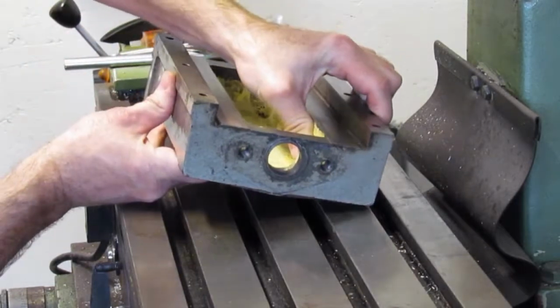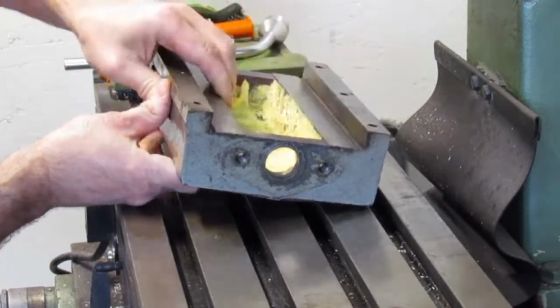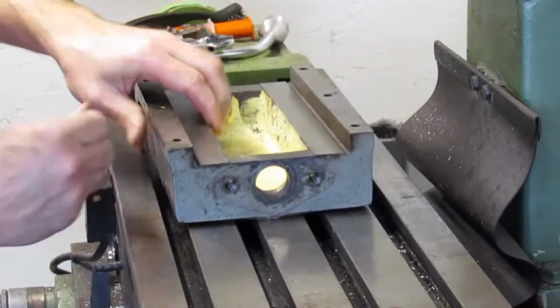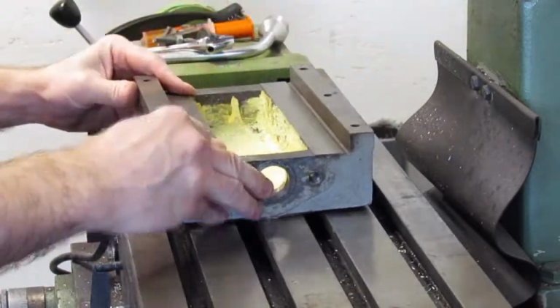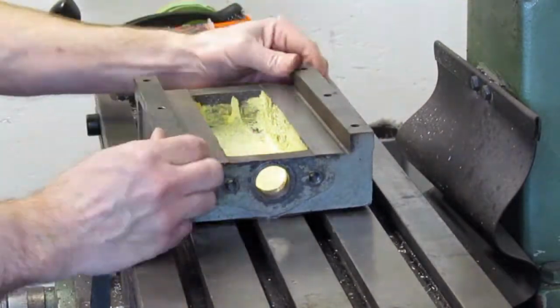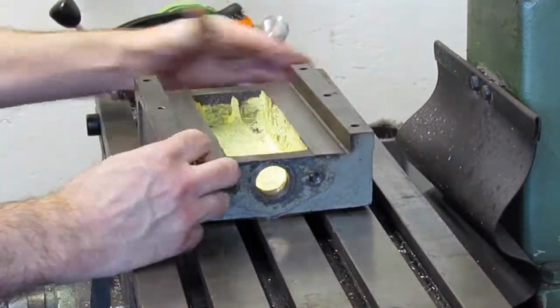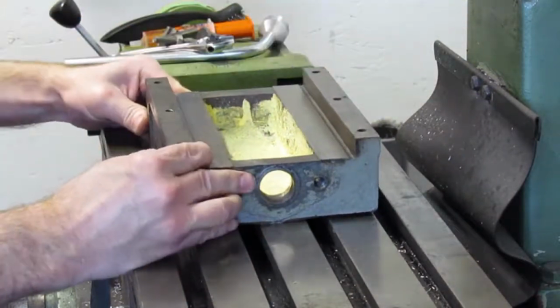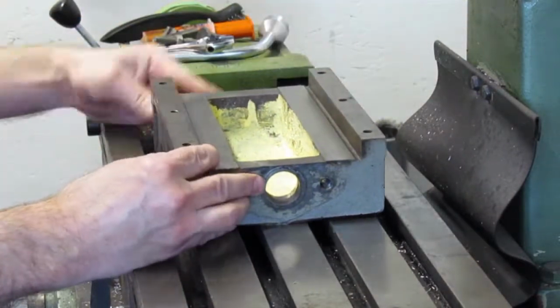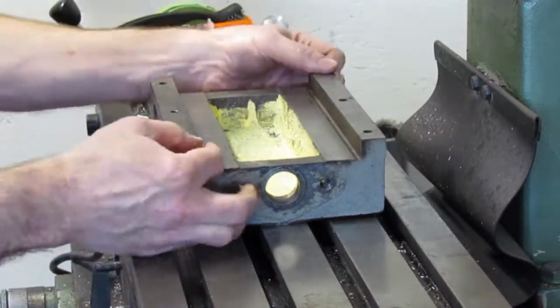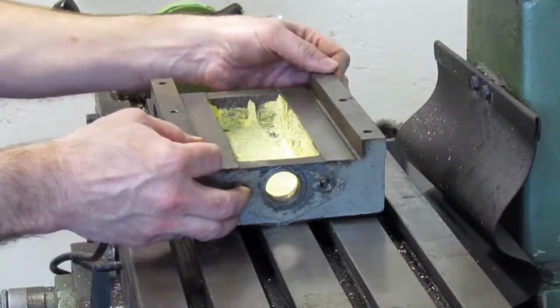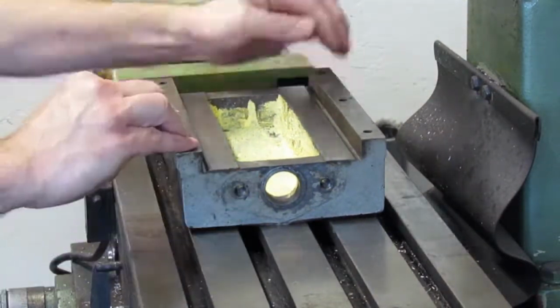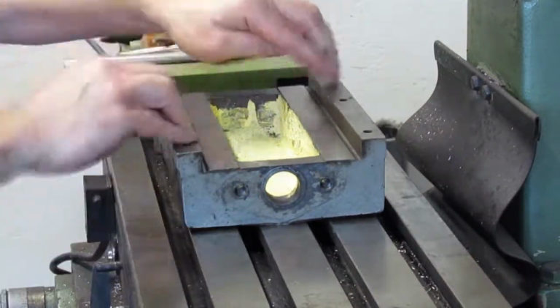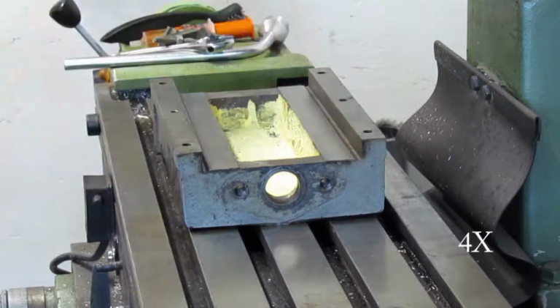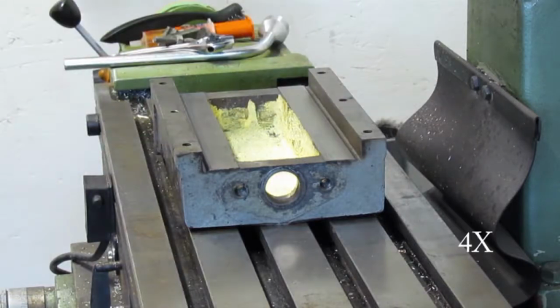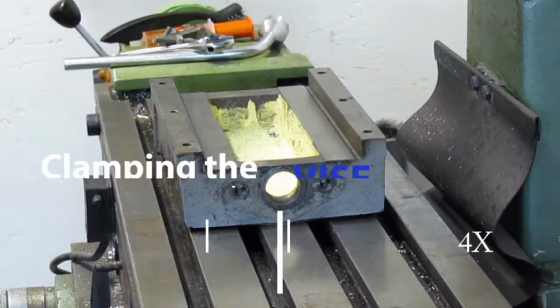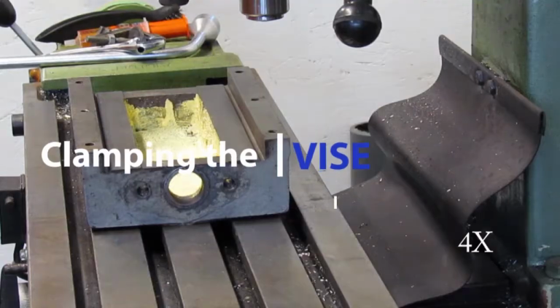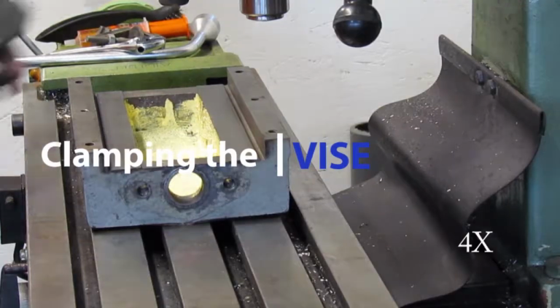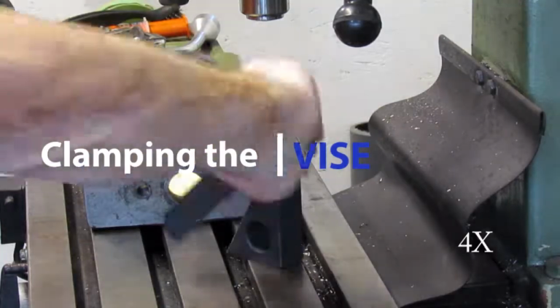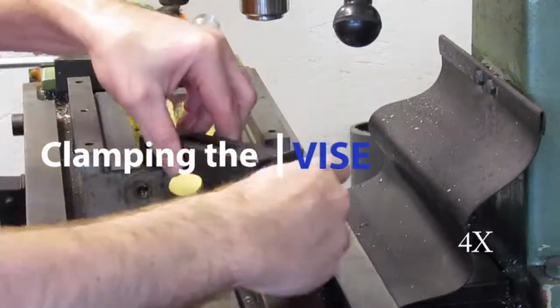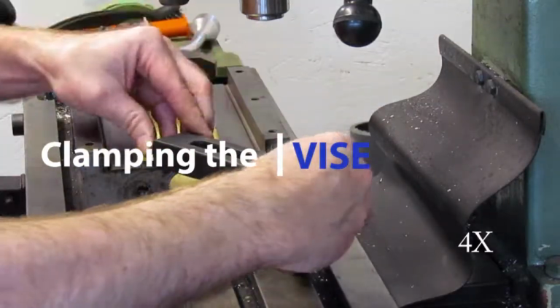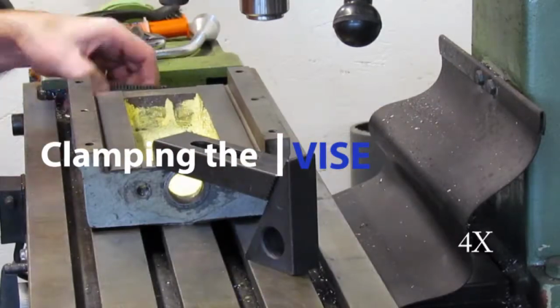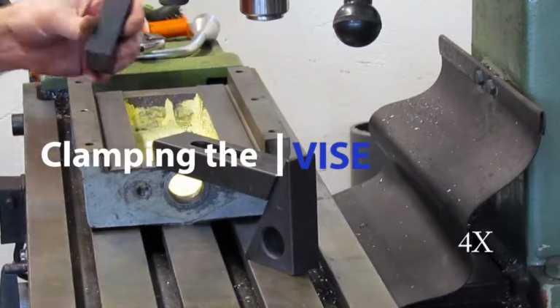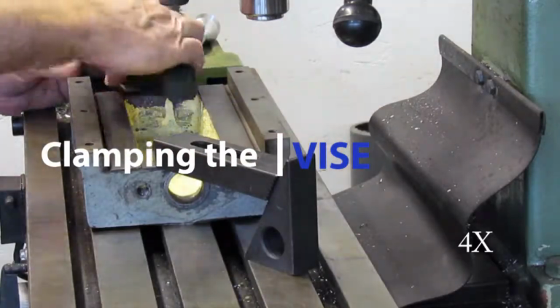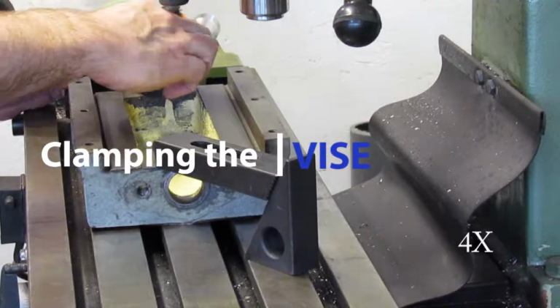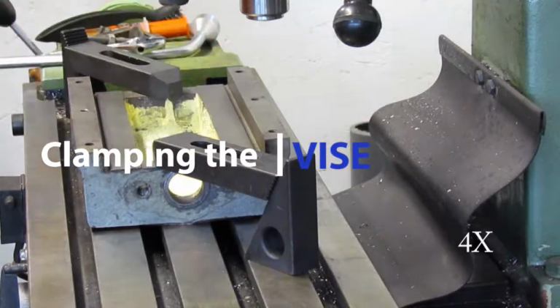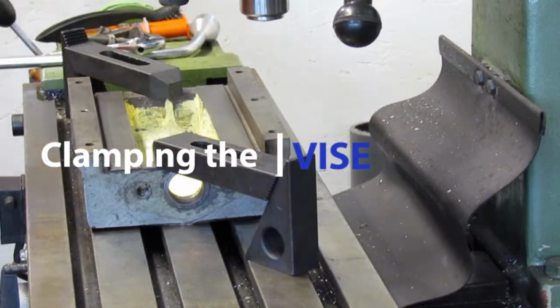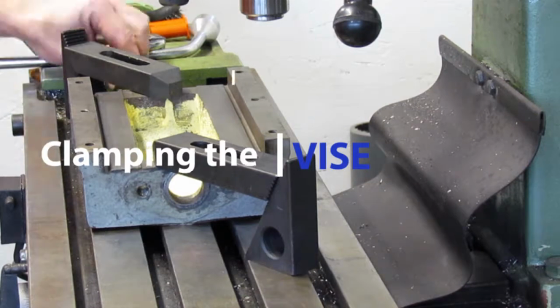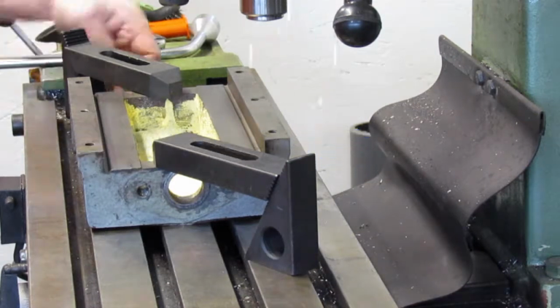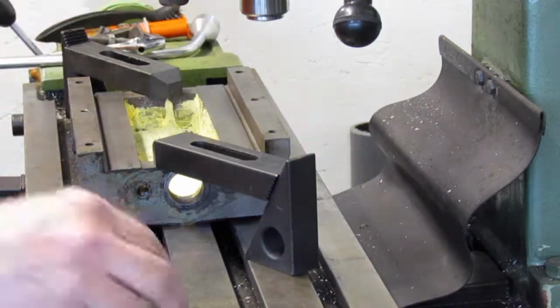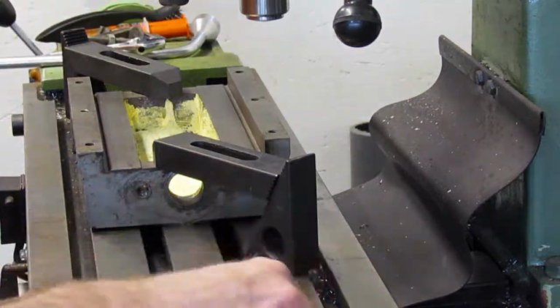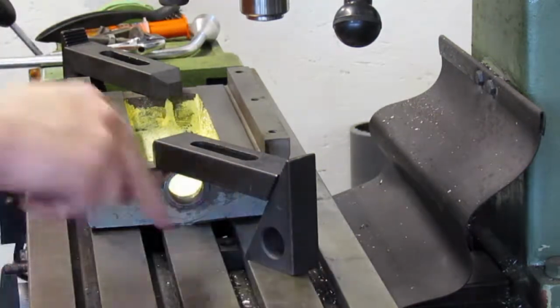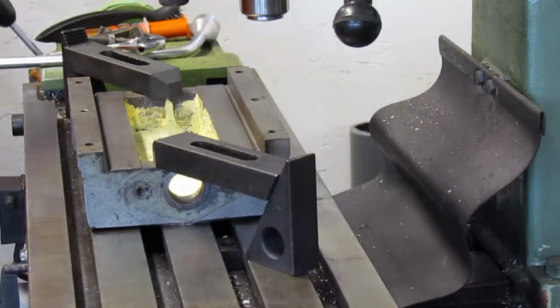The vise jaw sits flat and doesn't rock back and forth. Setups are boring to watch and I will not always show the detail, but for those who are learning I hope it helps to understand some of the basics.